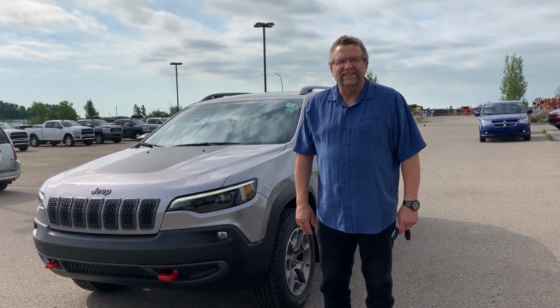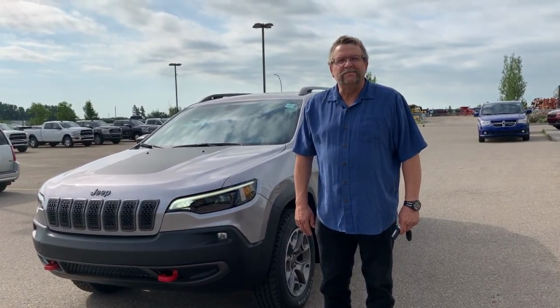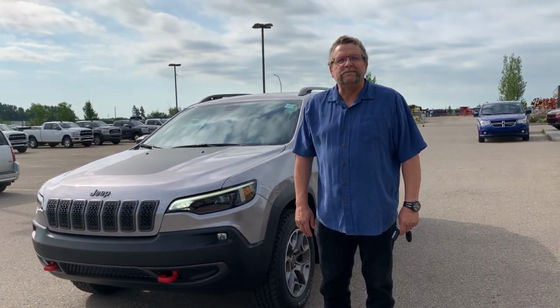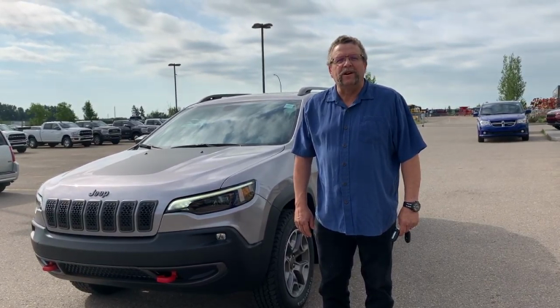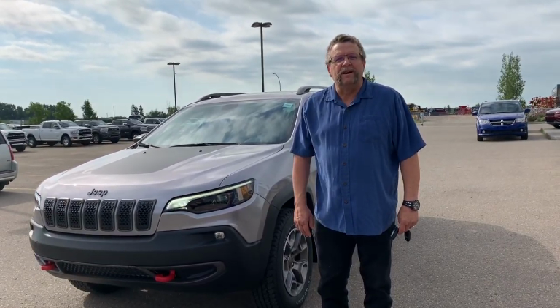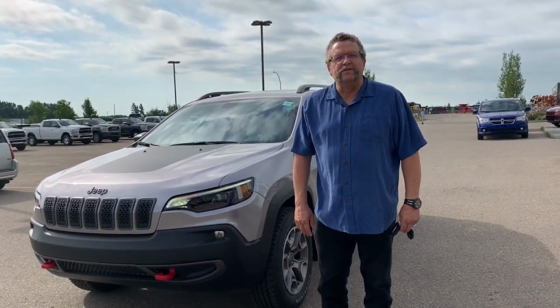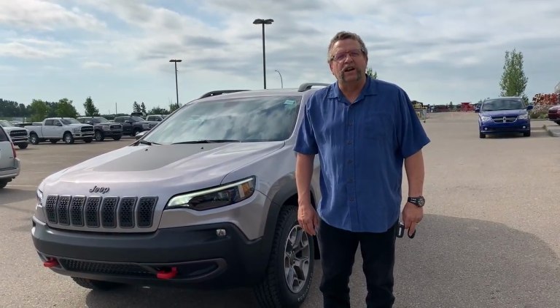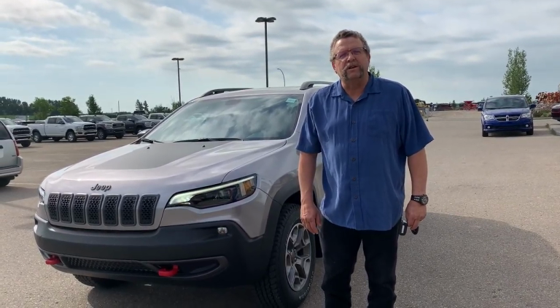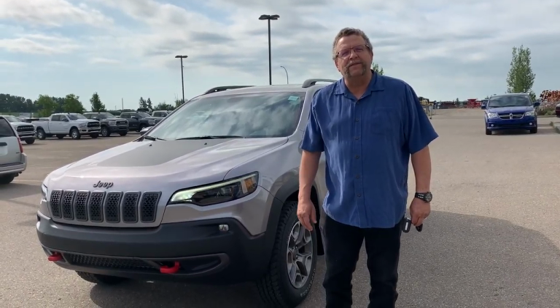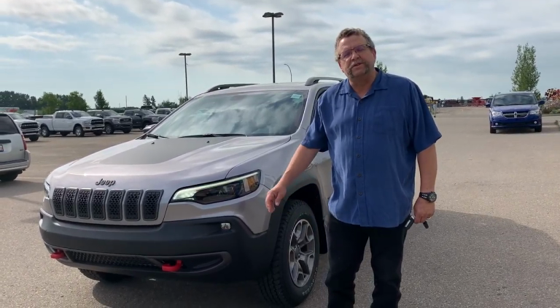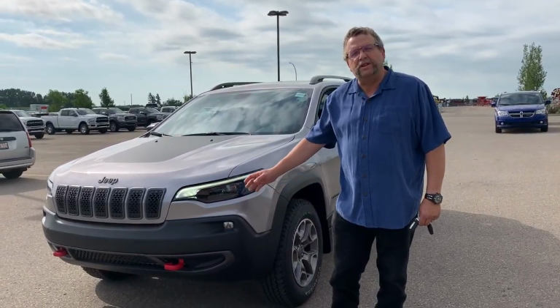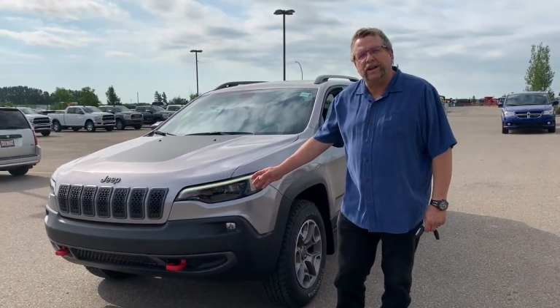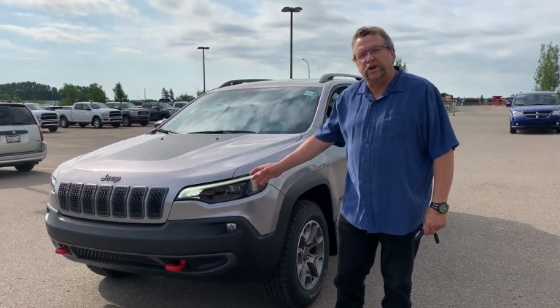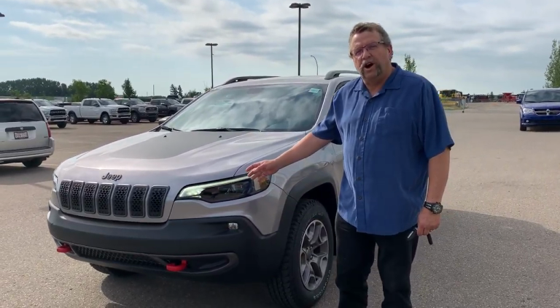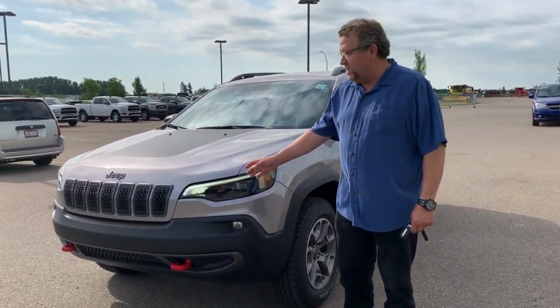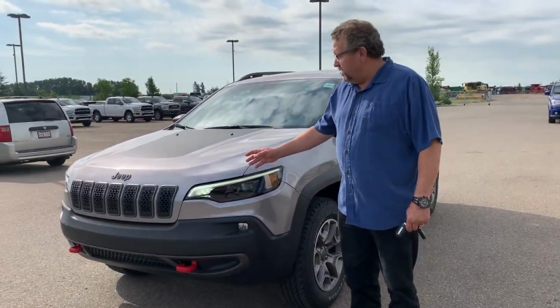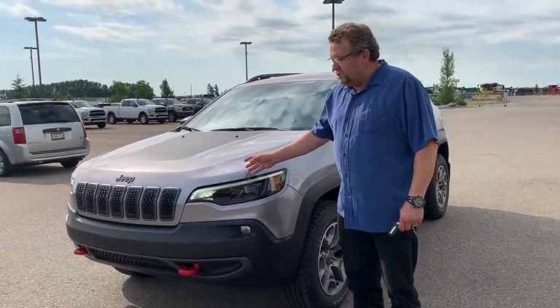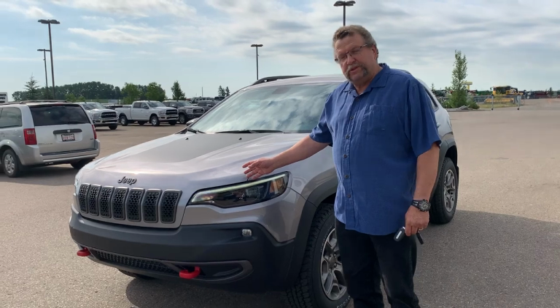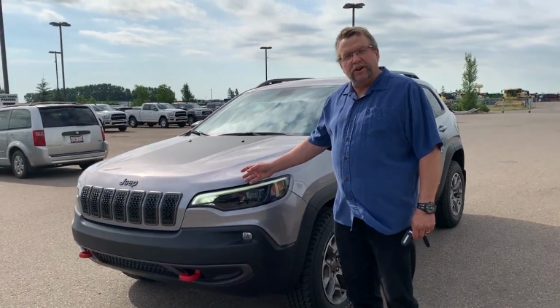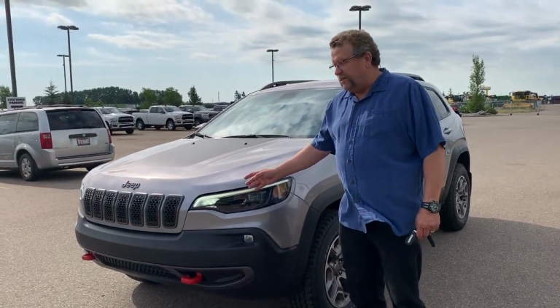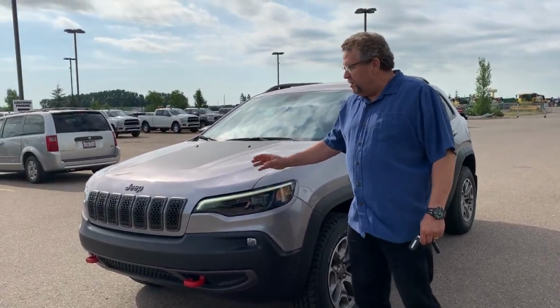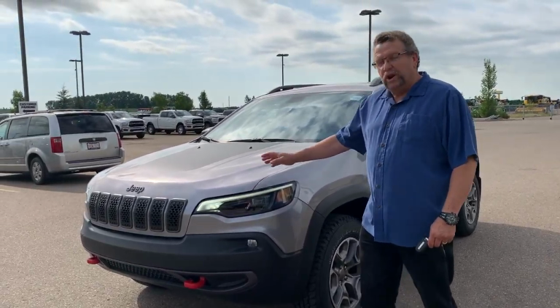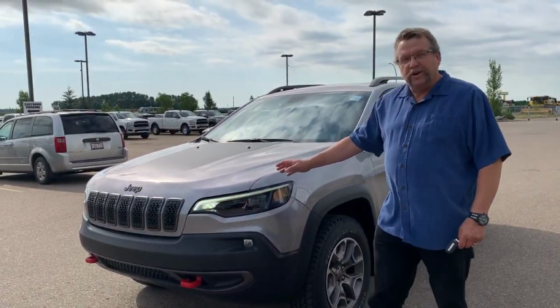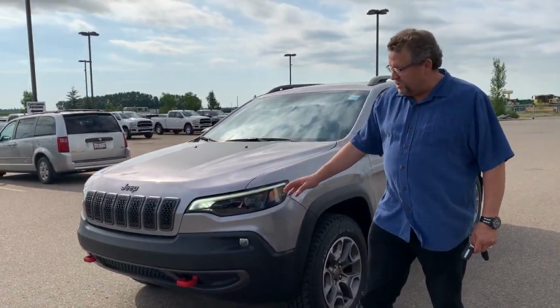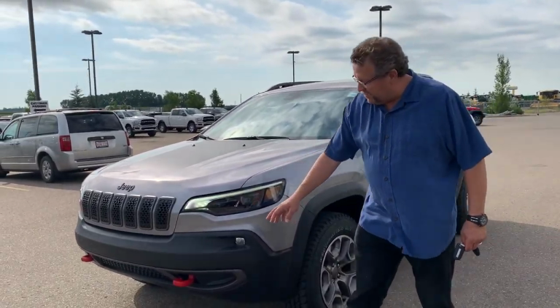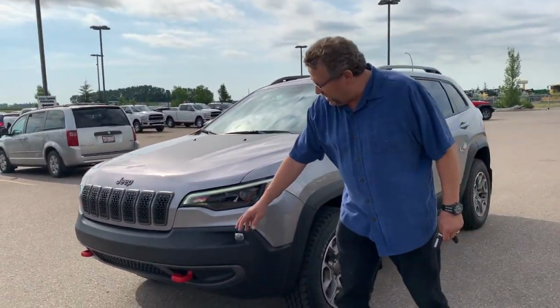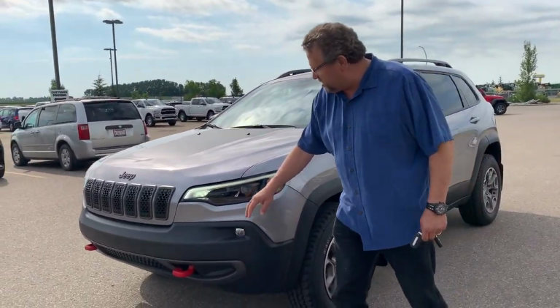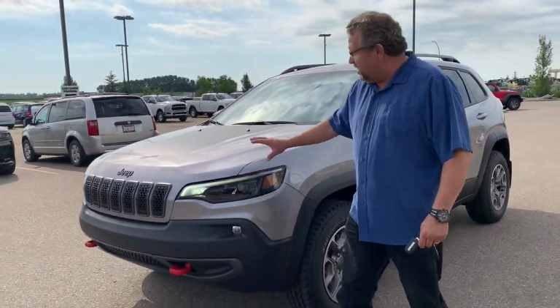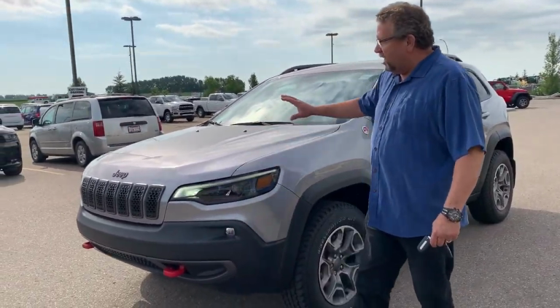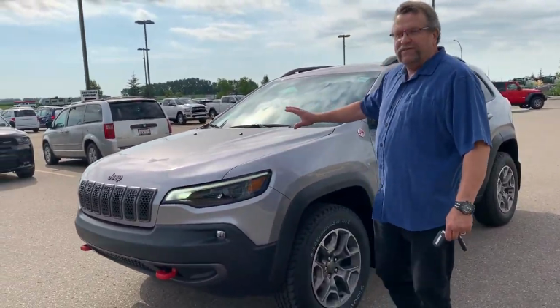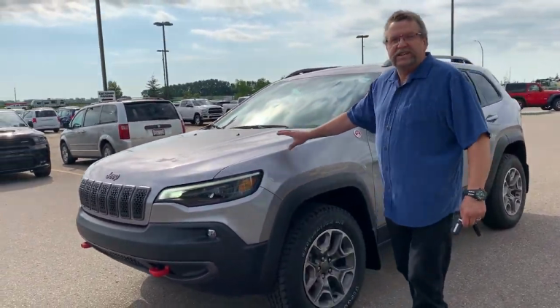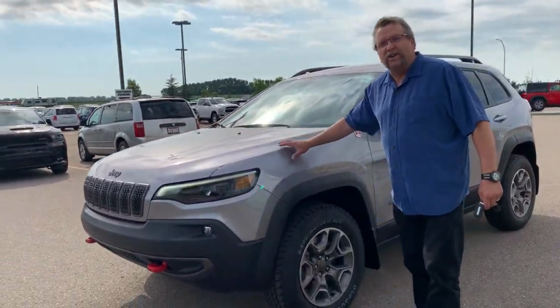Hey everybody, Steve McFarland here from Mountain View Dodge. What I have here is a 2020 Trailhawk Jeep Cherokee. Beautiful car. I love the red hooks, I love this color.